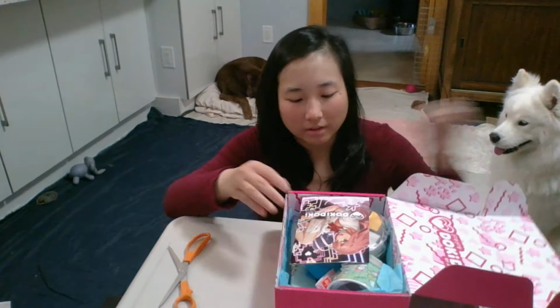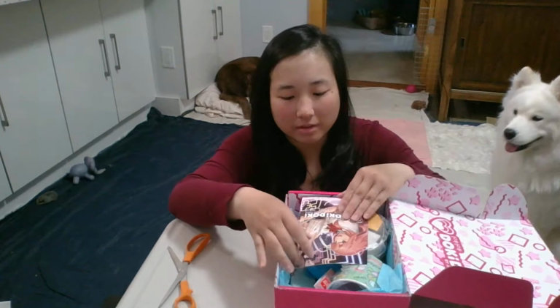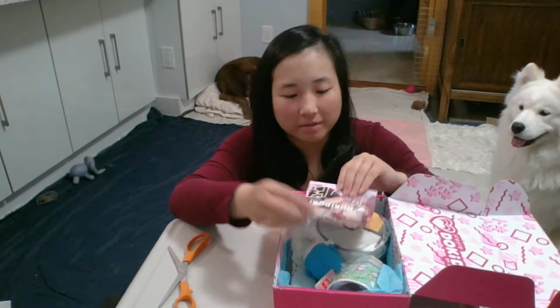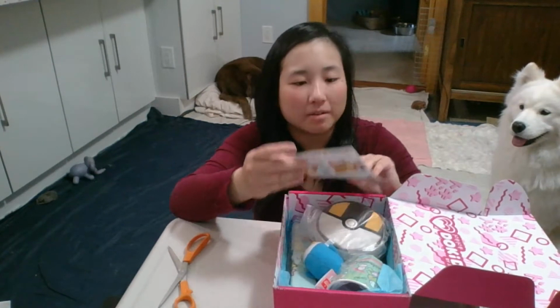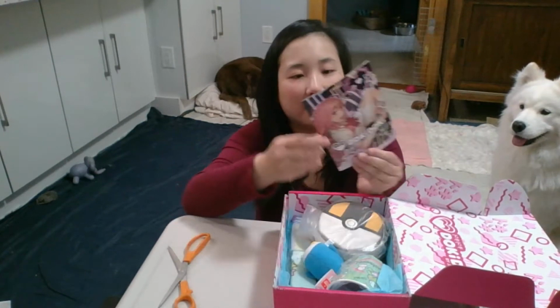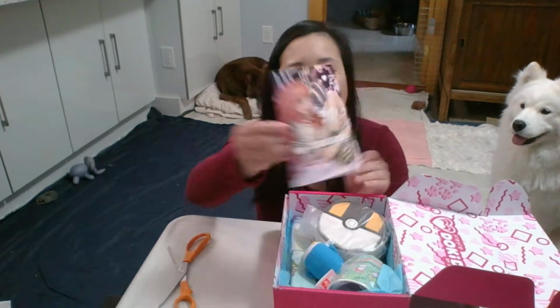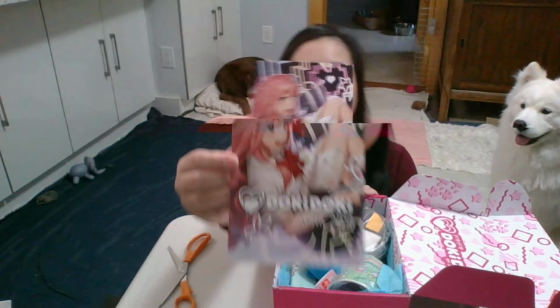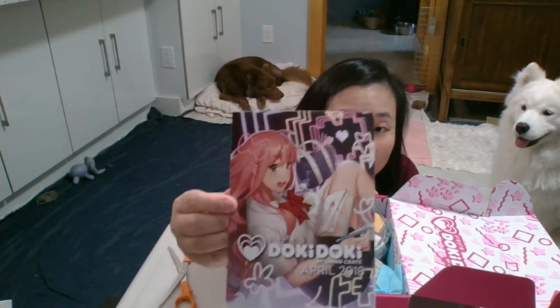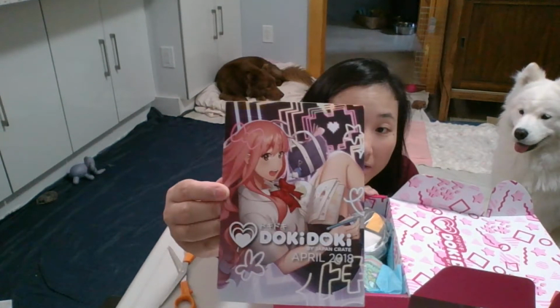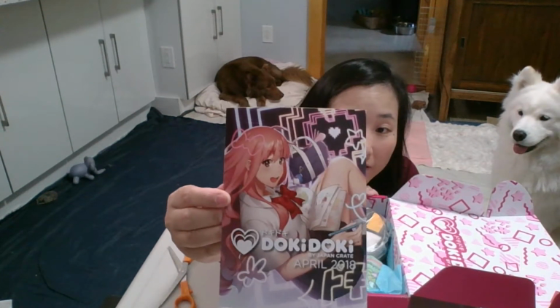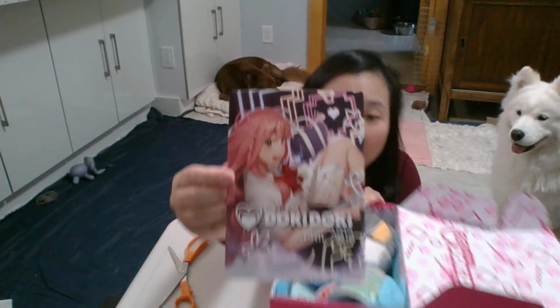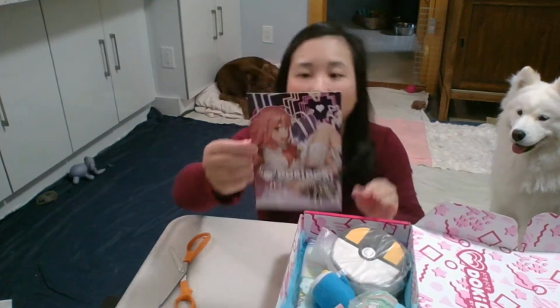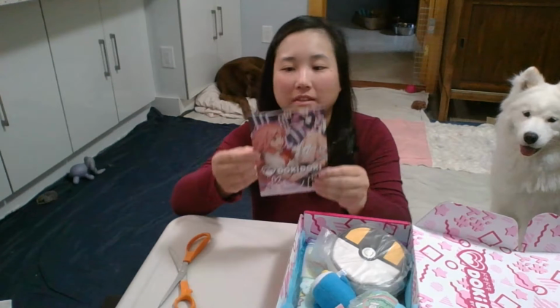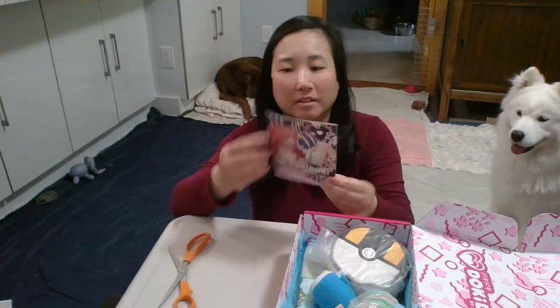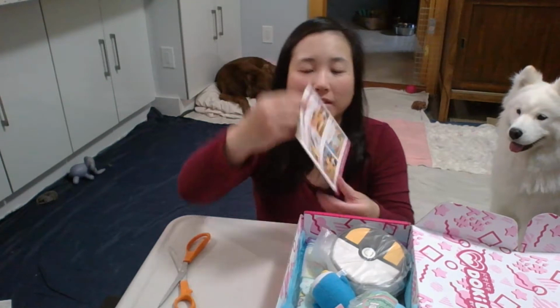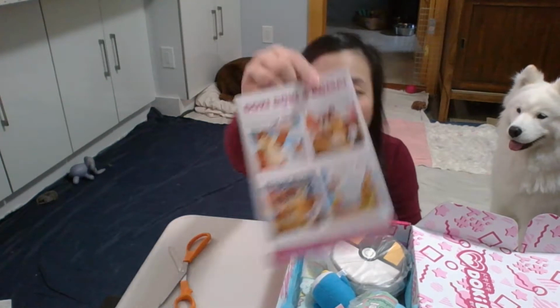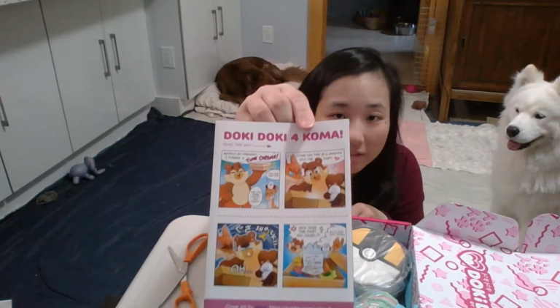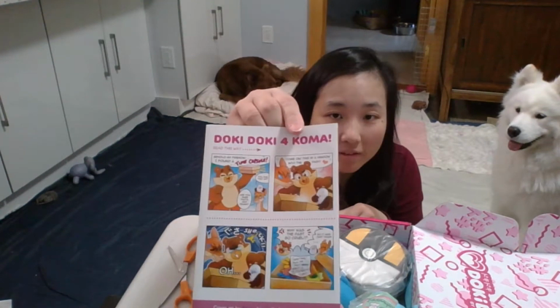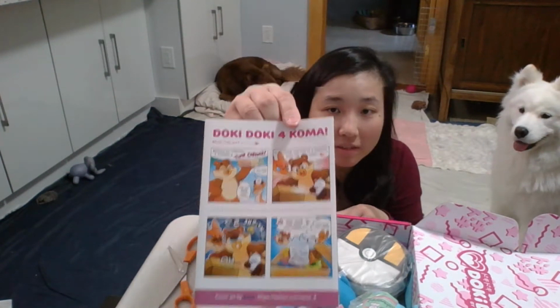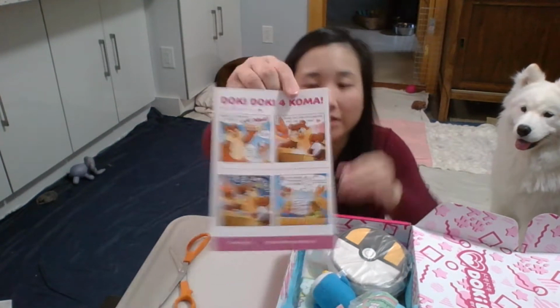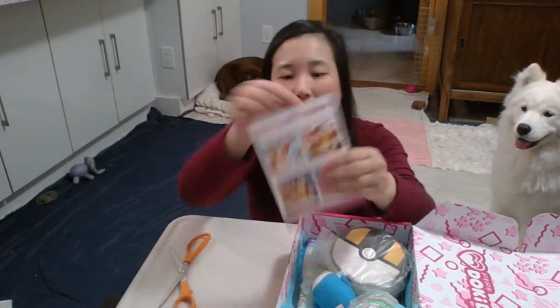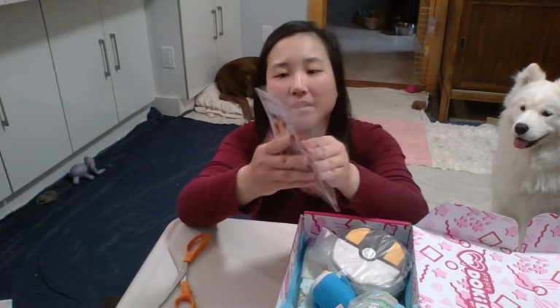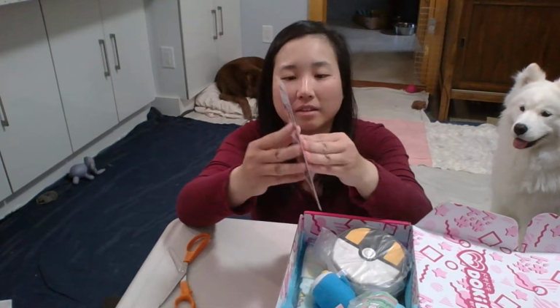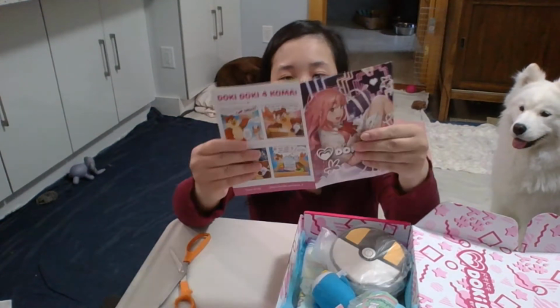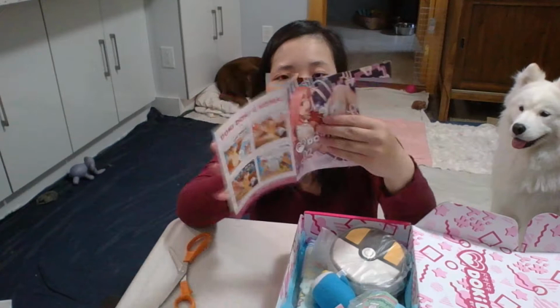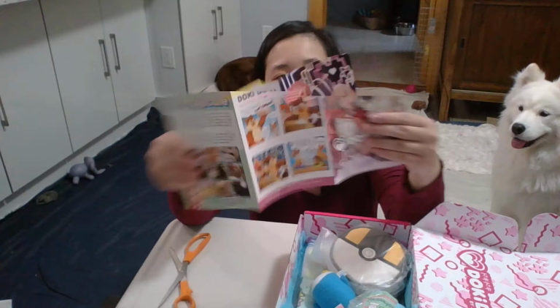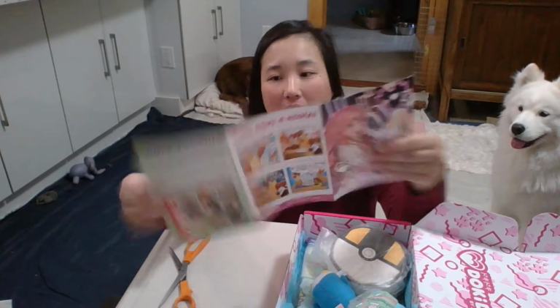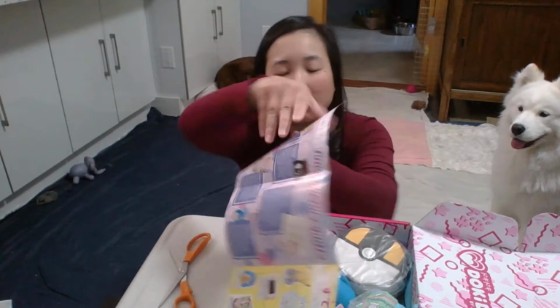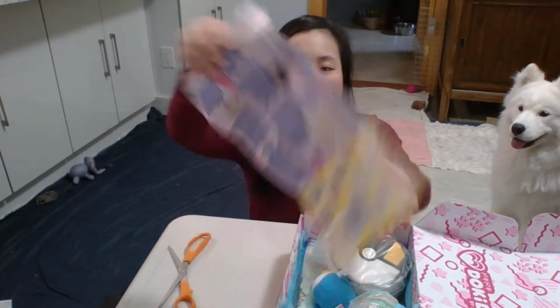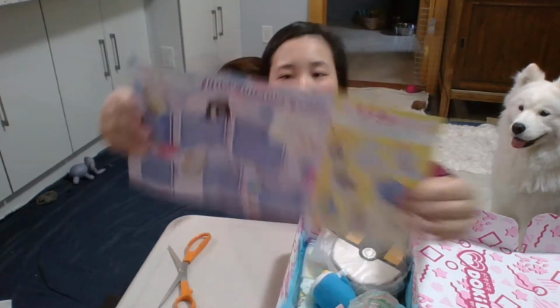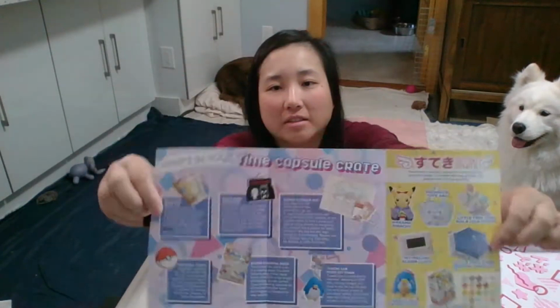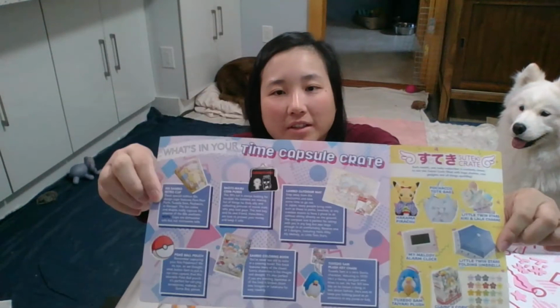So it comes with a pamphlet. Doki Doki. There's a cartoon on the back, and it says all the things that are in it.